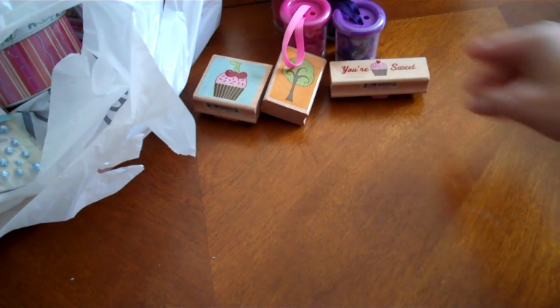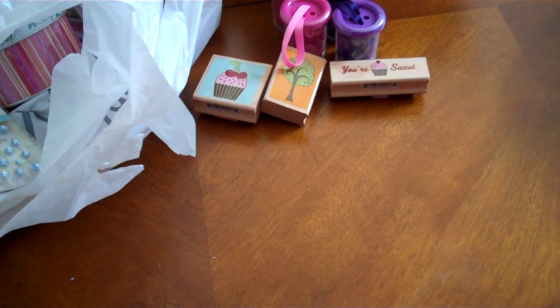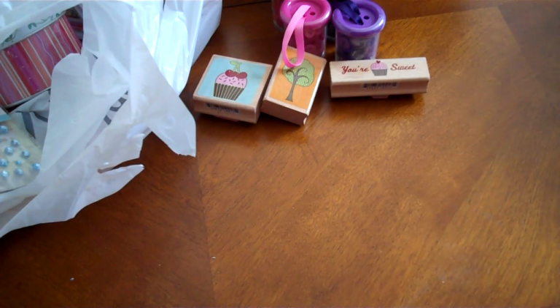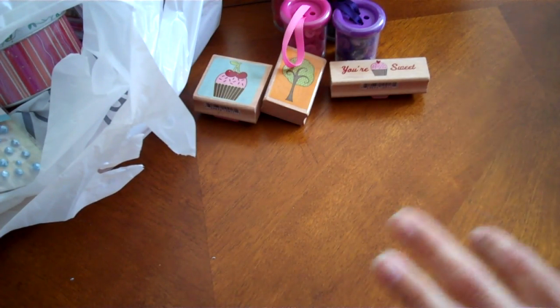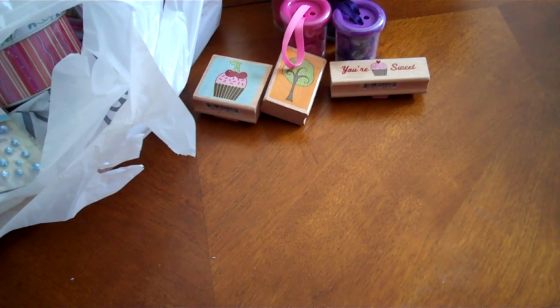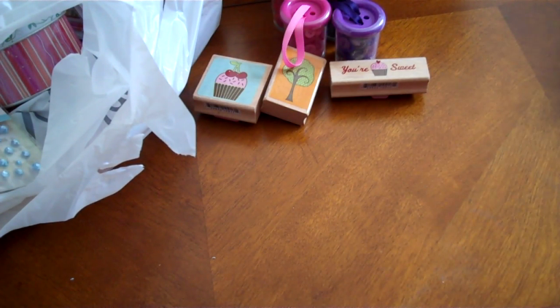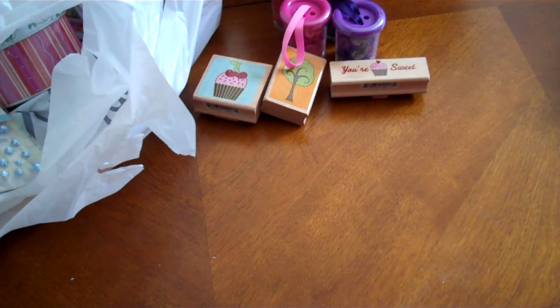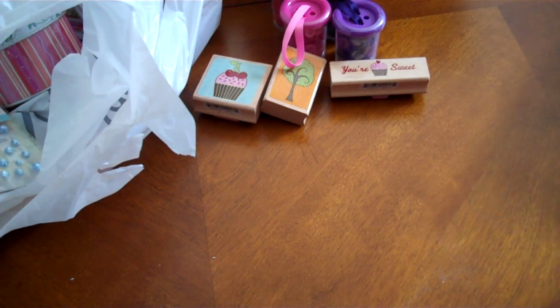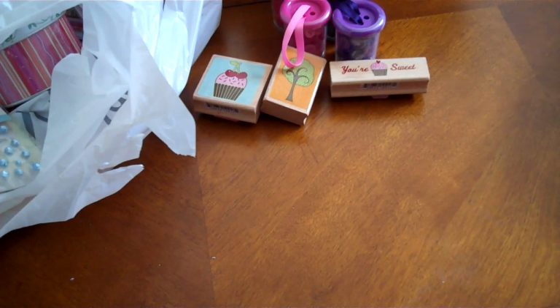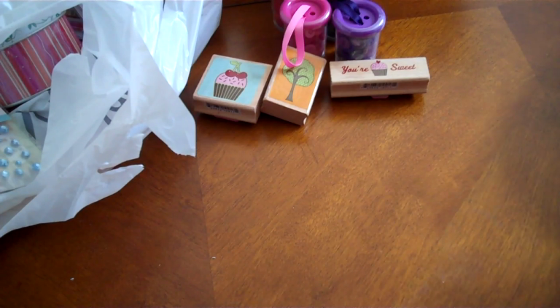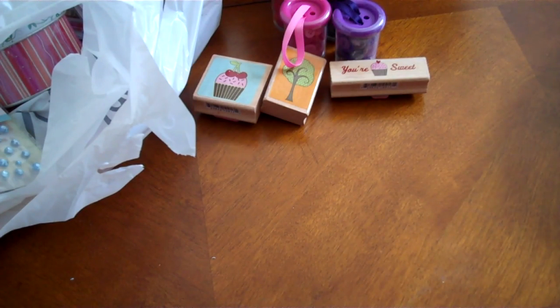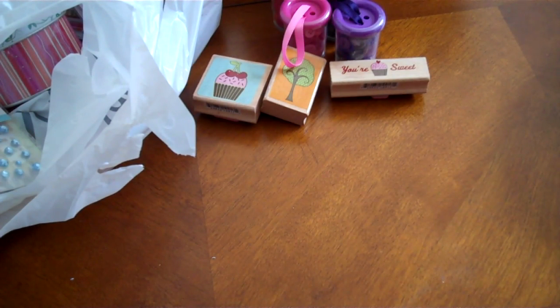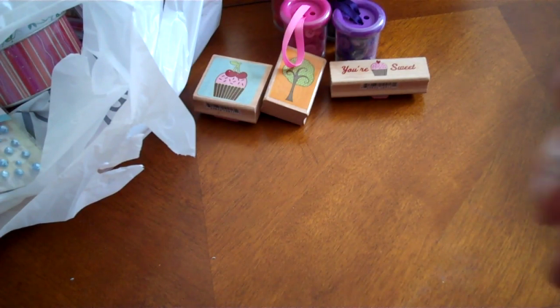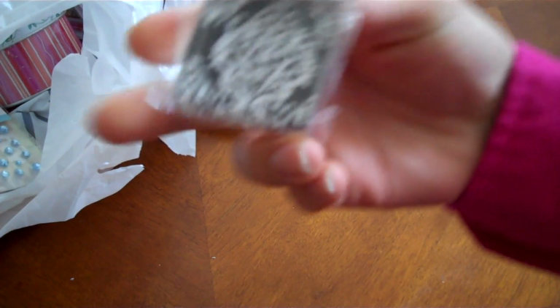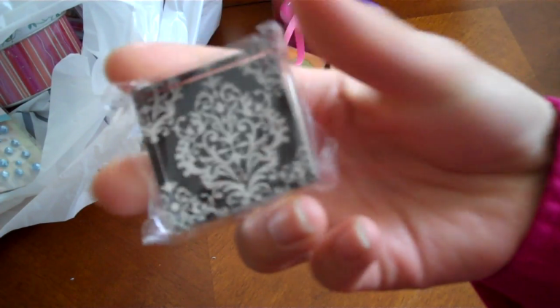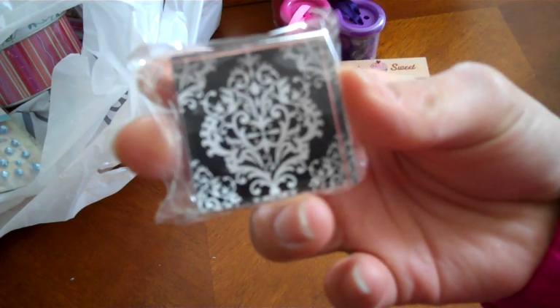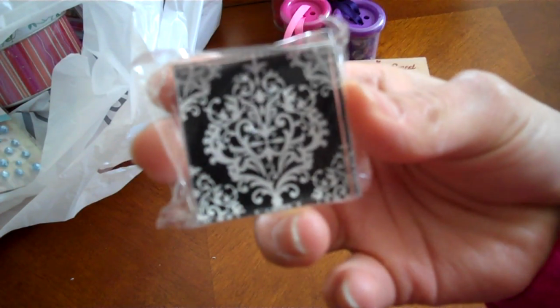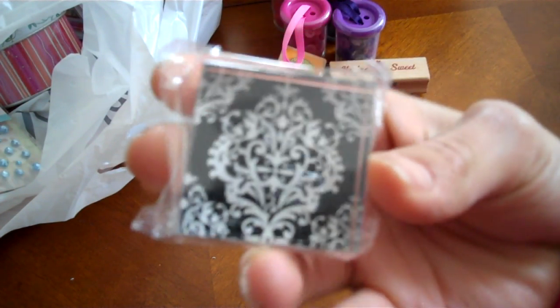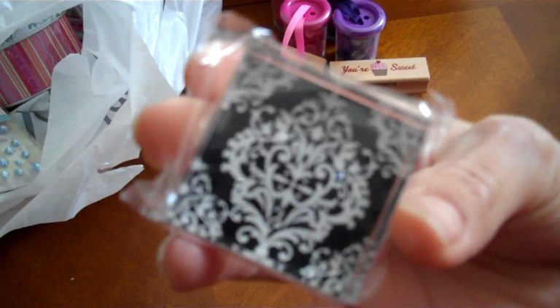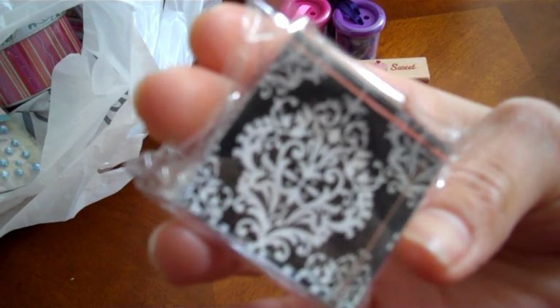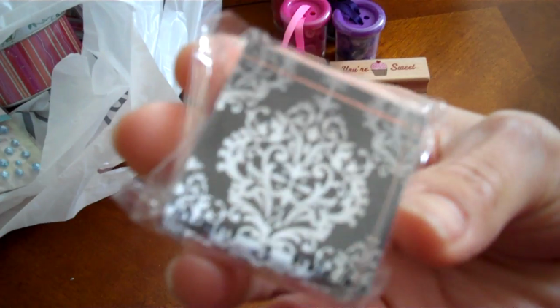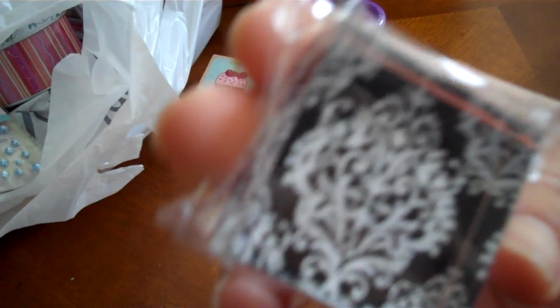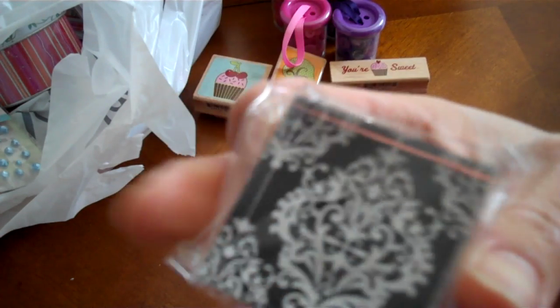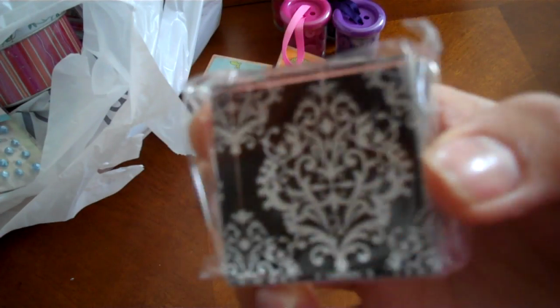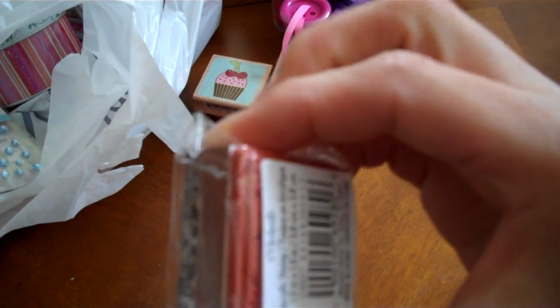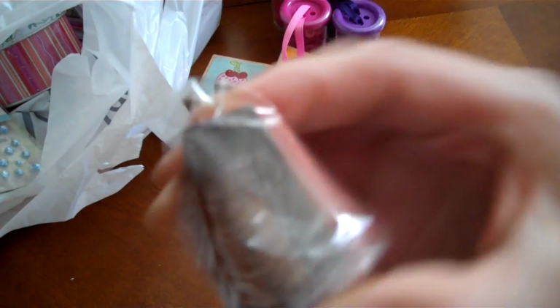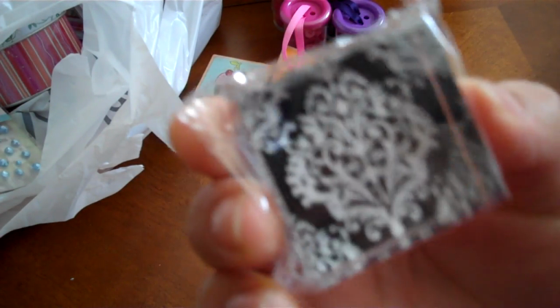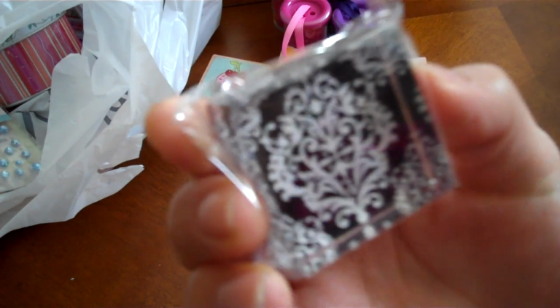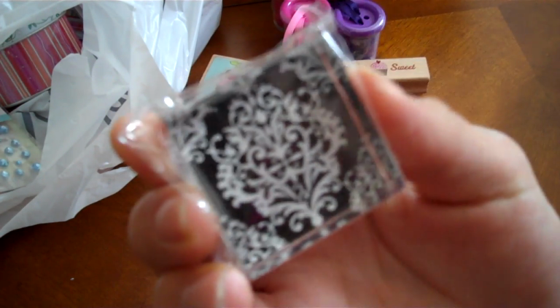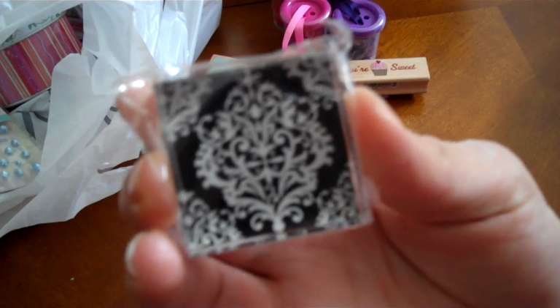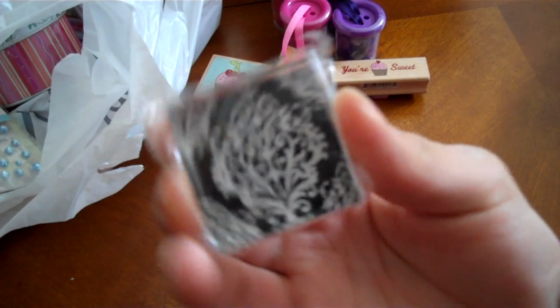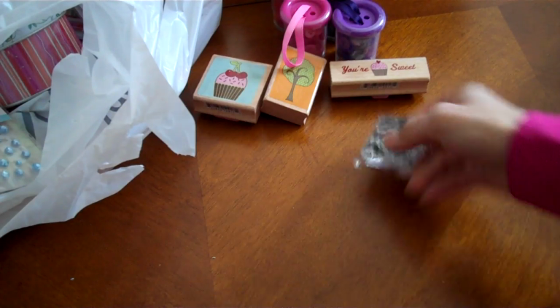They had like four different kinds of stamps, and then they have these acrylic stamps that came out on the dollar rack. They had other ones on there, but I like this one the most.